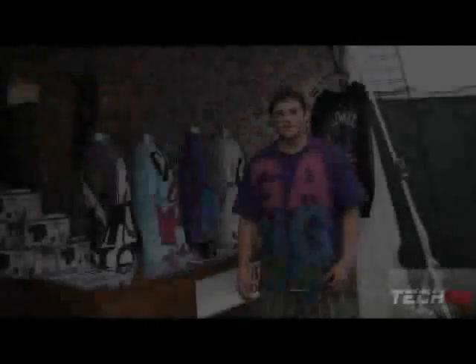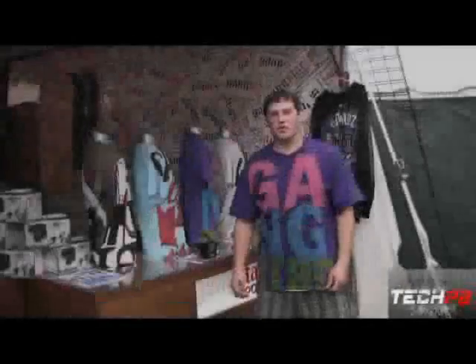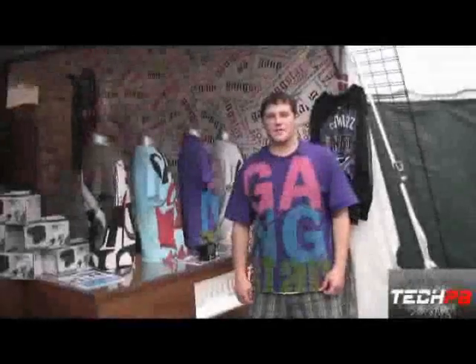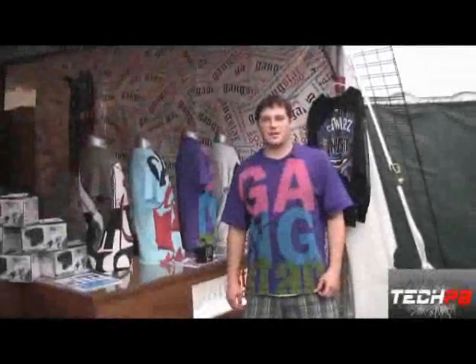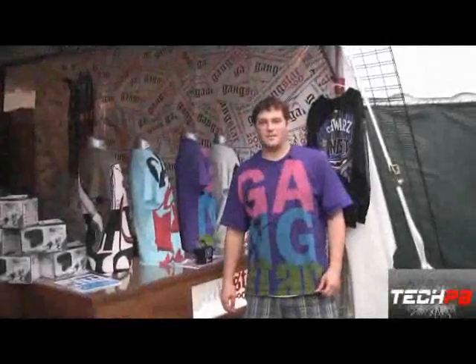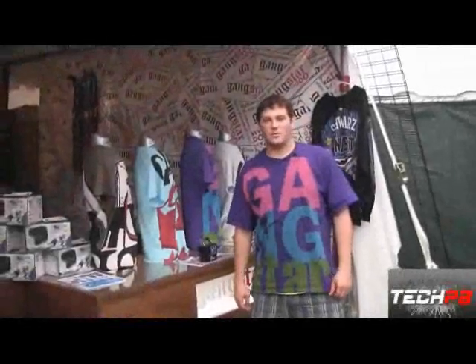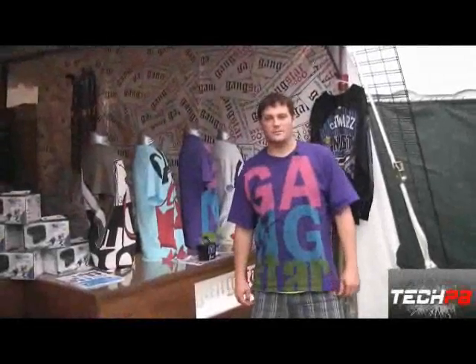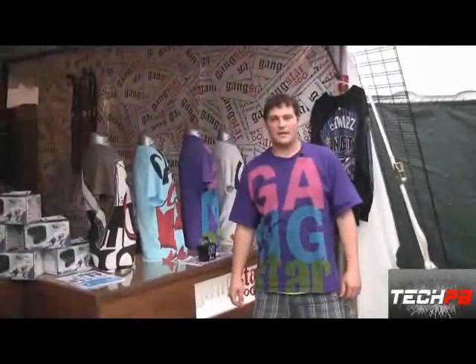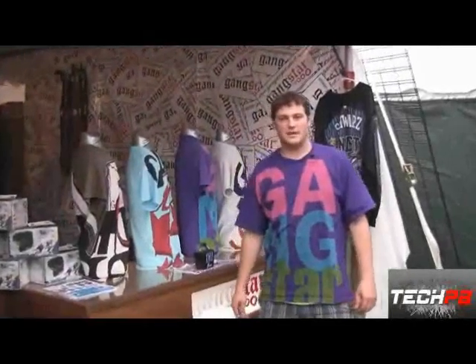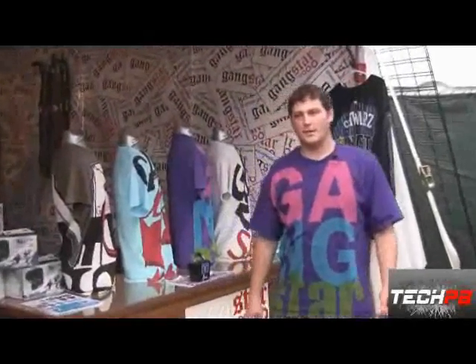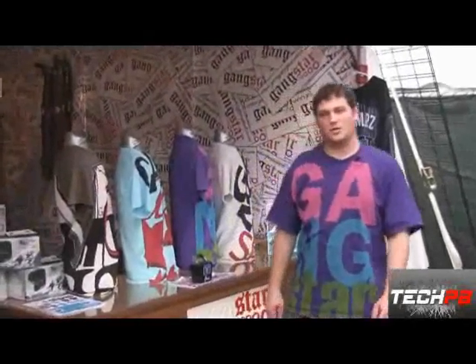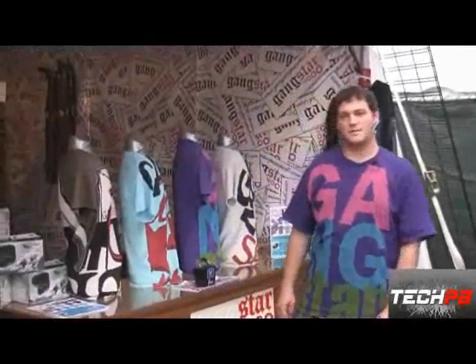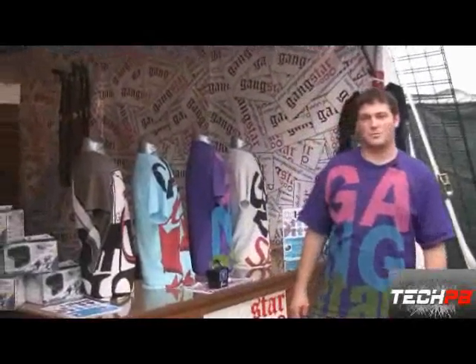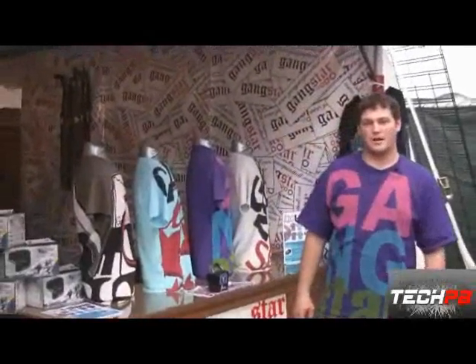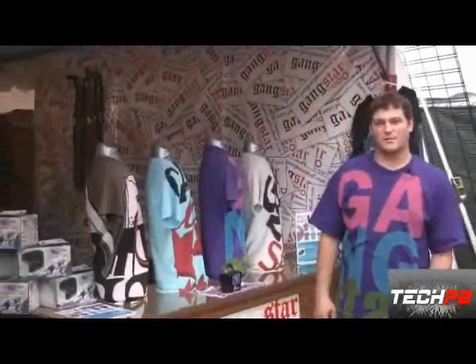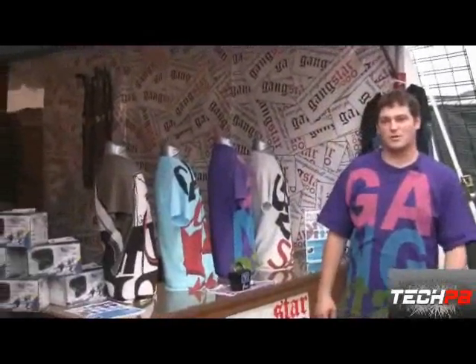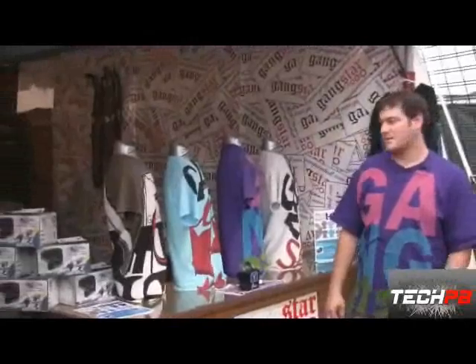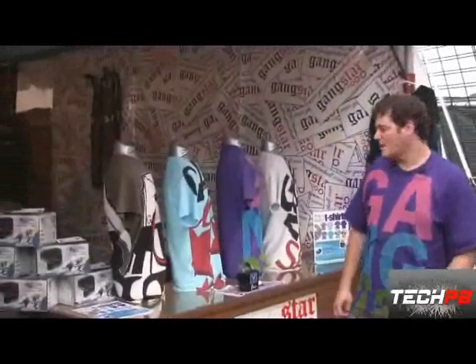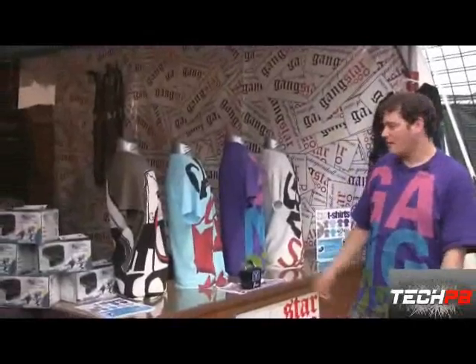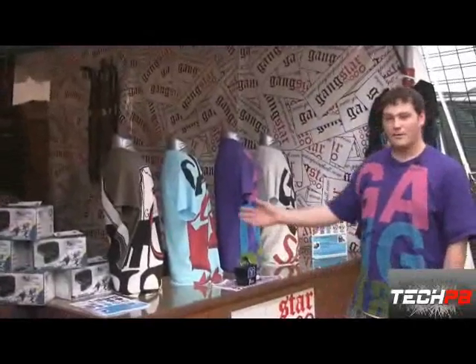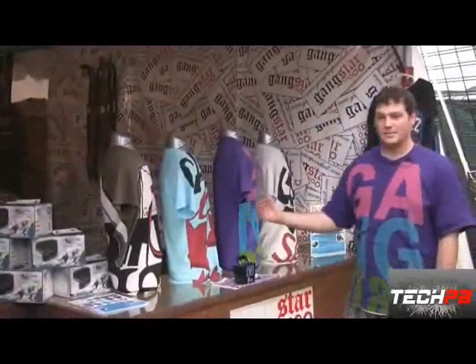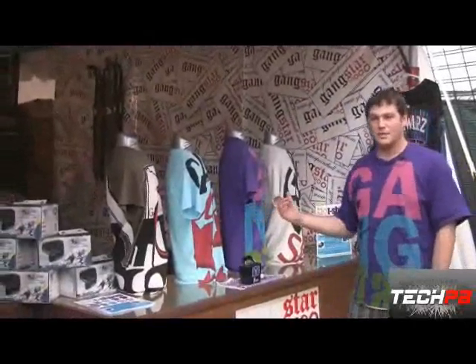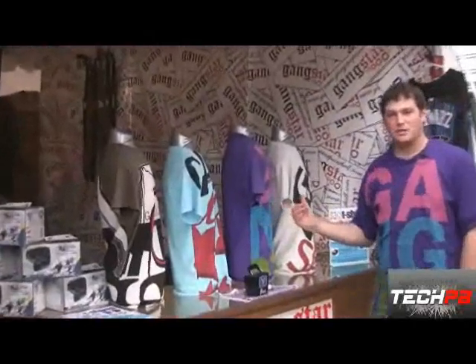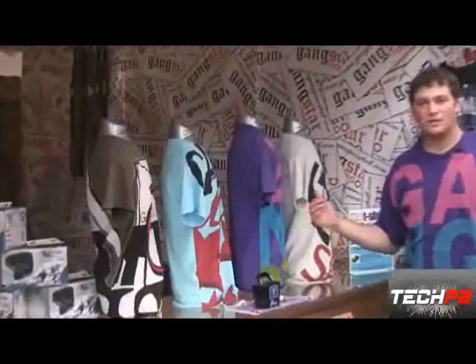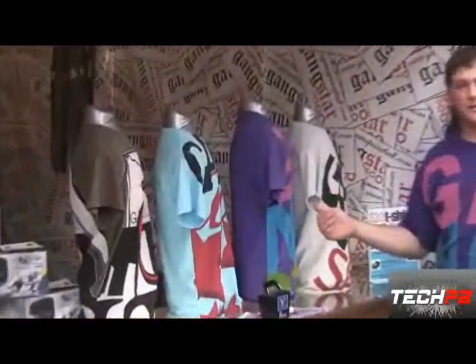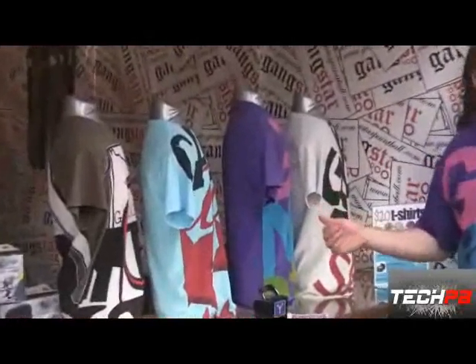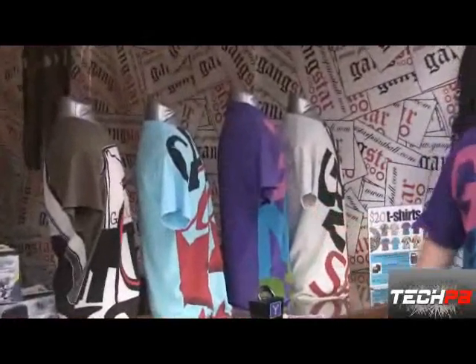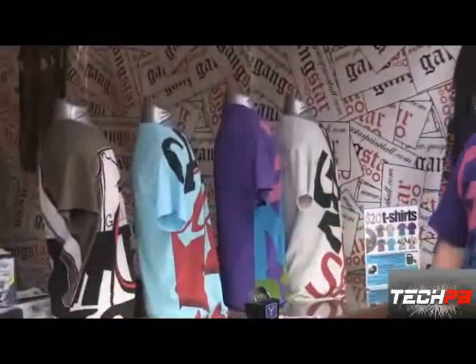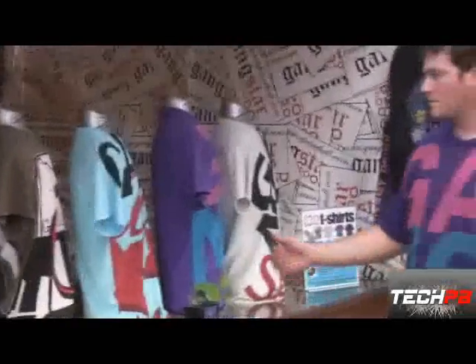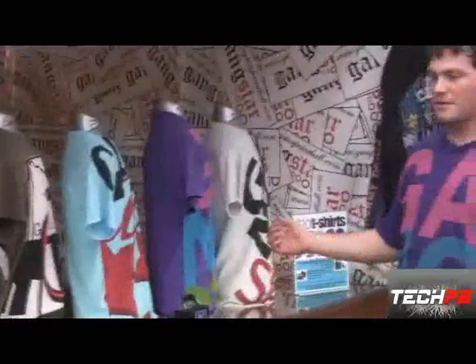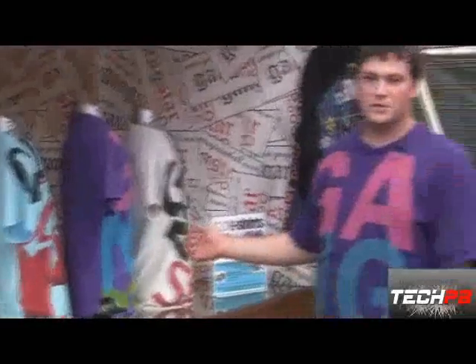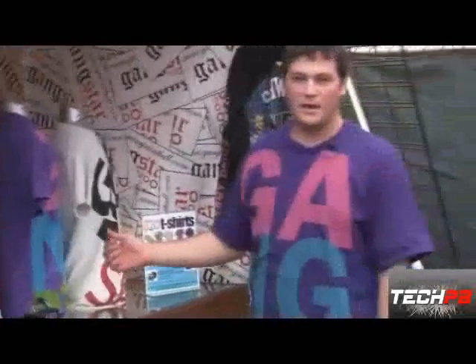Hey, this is Sean with Gangstar Paintball at World Cup 2008. I'm here to show you some of our new products and new services. Right now we've got some new t-shirts, all limited edition, 250 of each made.